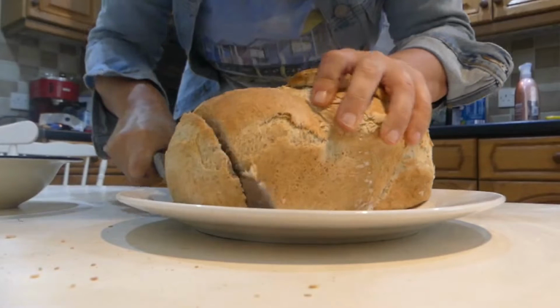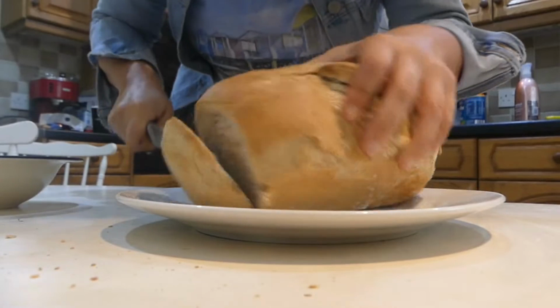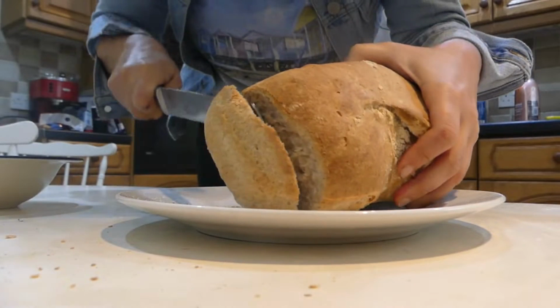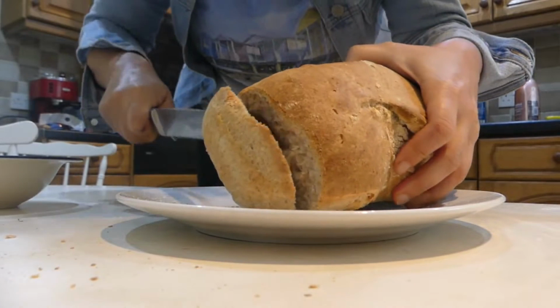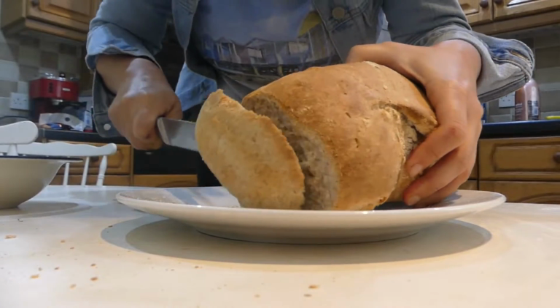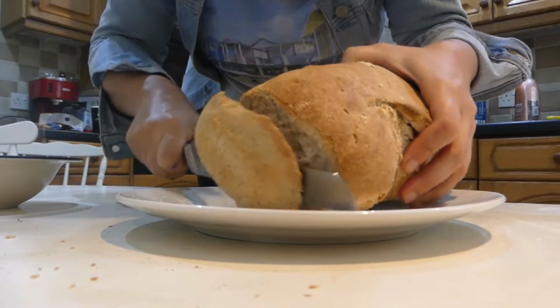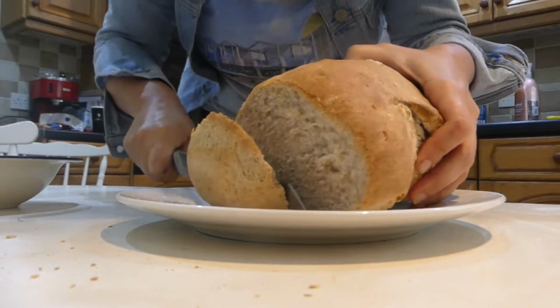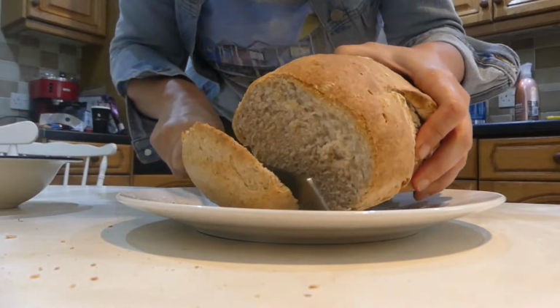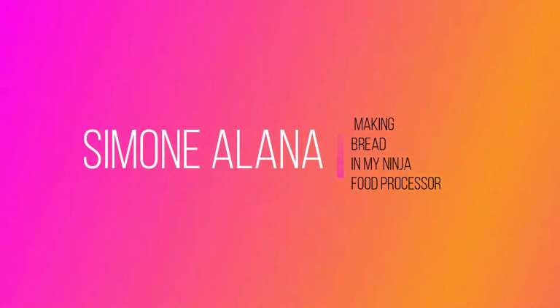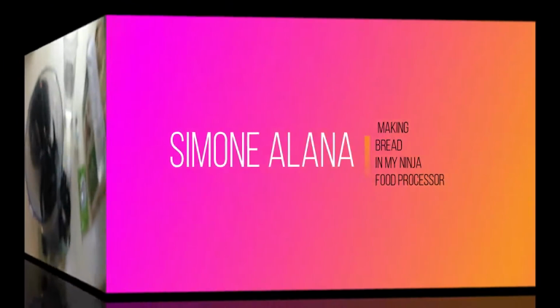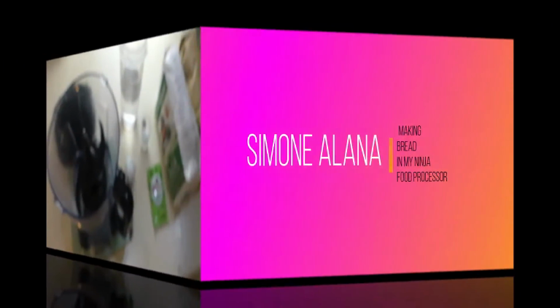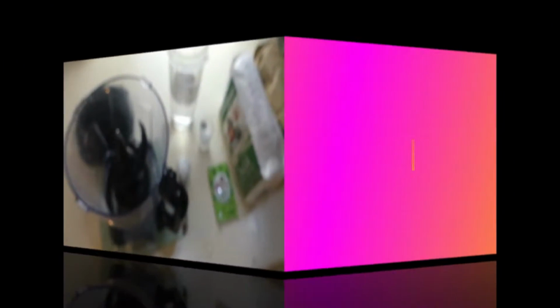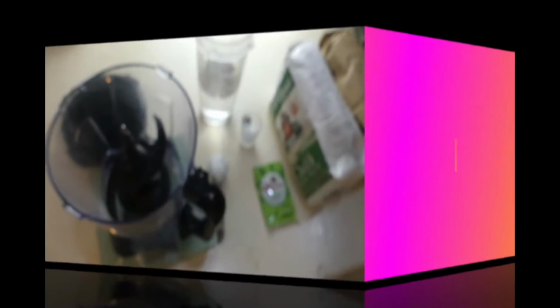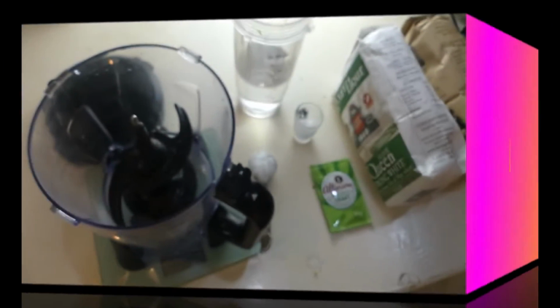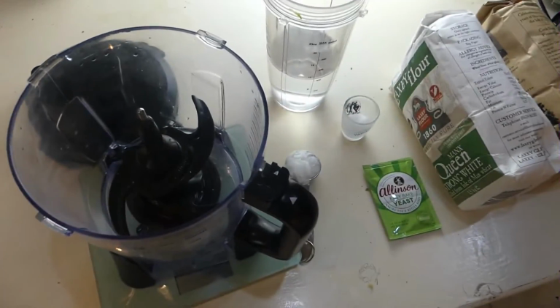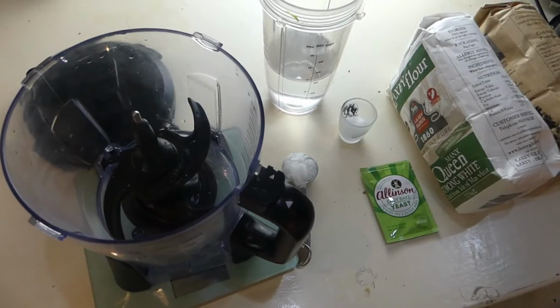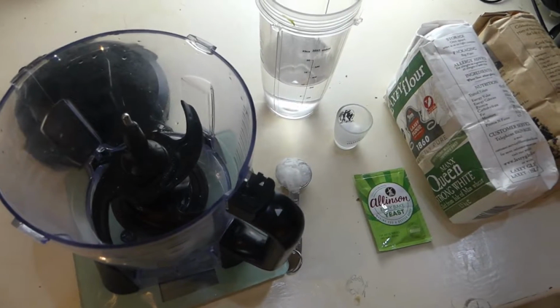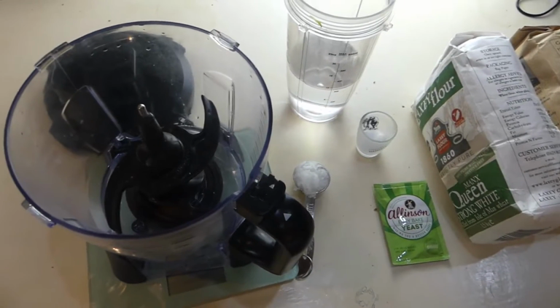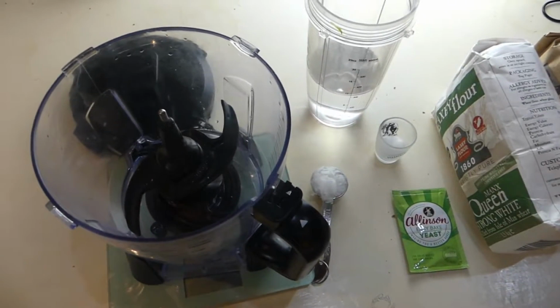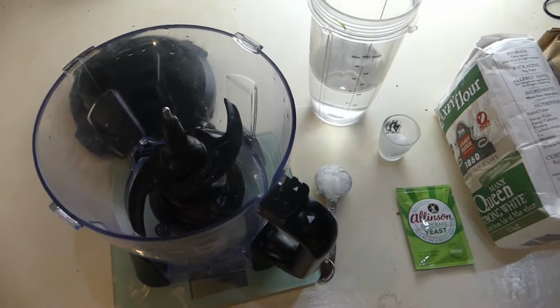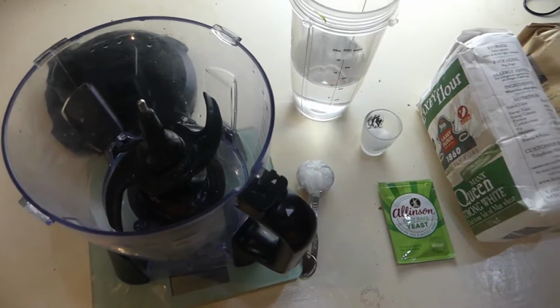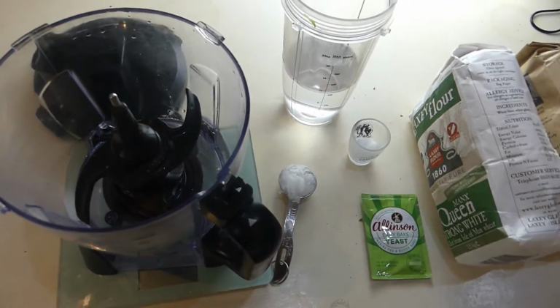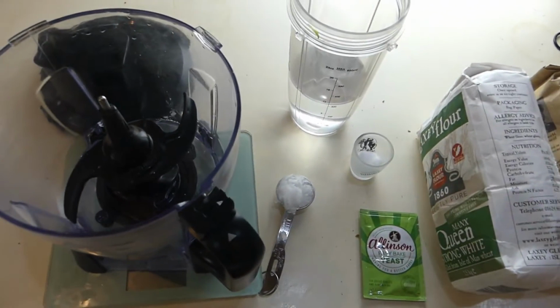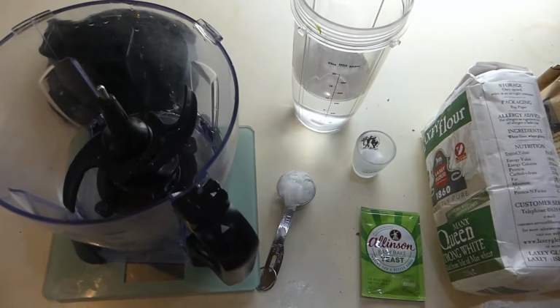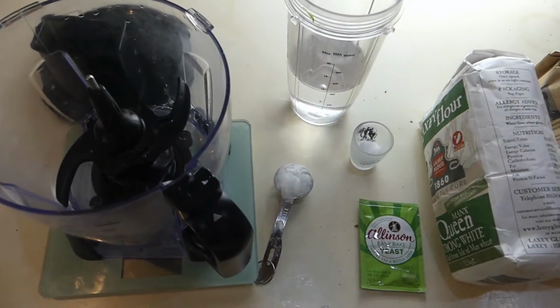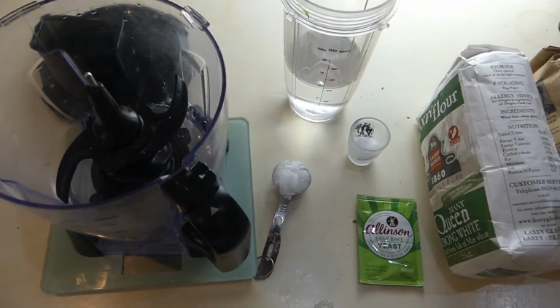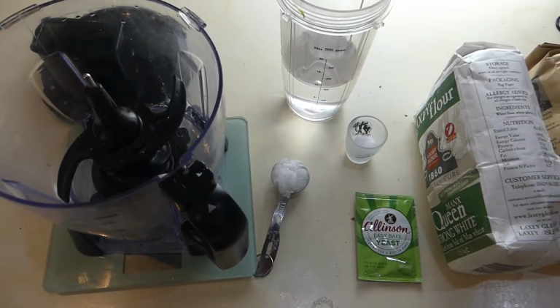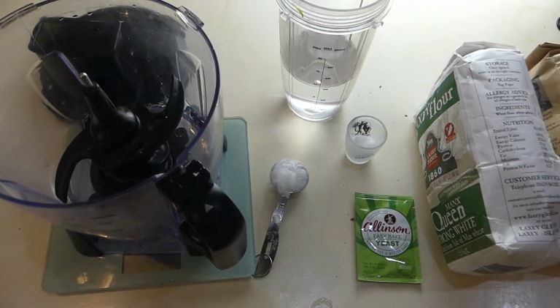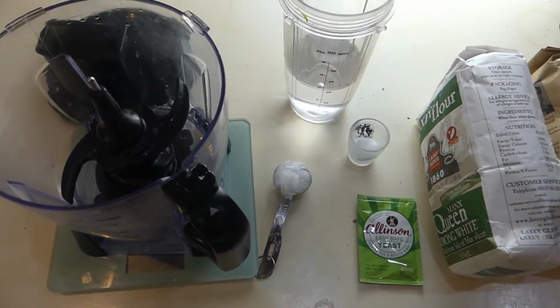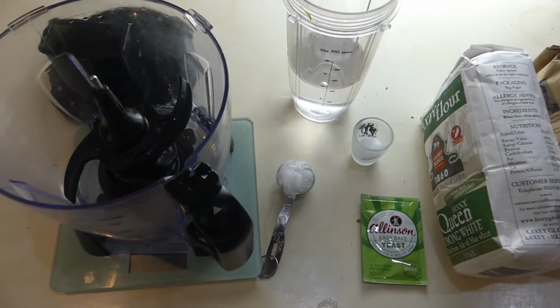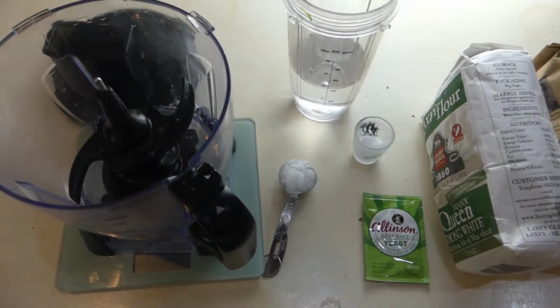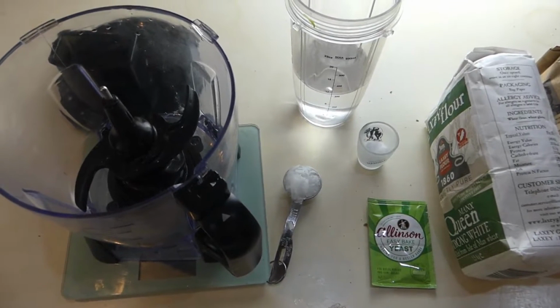My bread is crusted all on the outside. Hi, welcome back to my channel and if it's your first time, welcome — my name is Simone. So today we're going to do a quick and easy bread recipe.